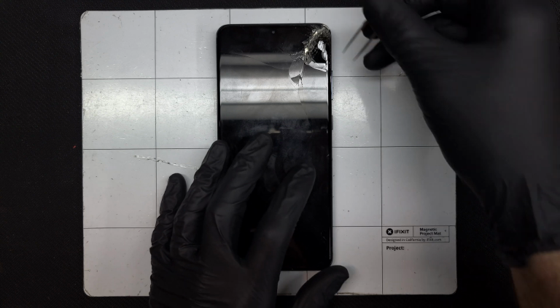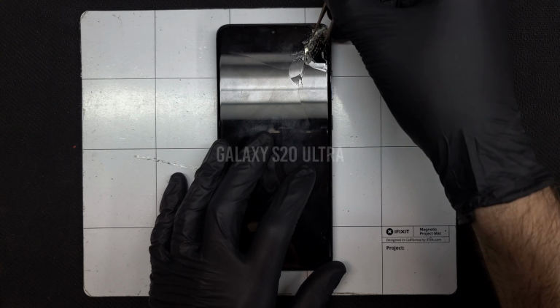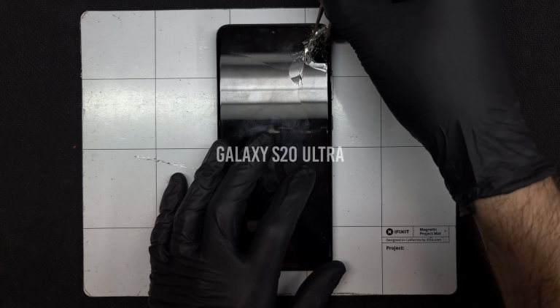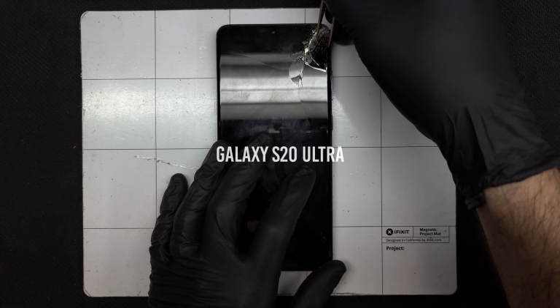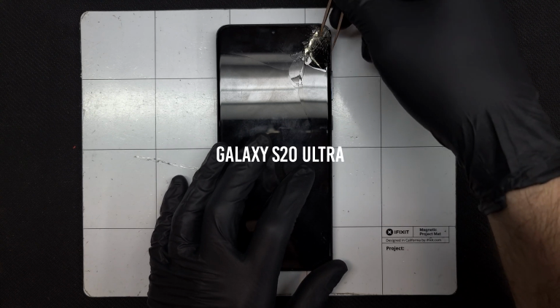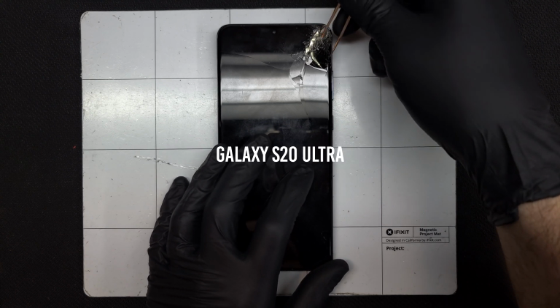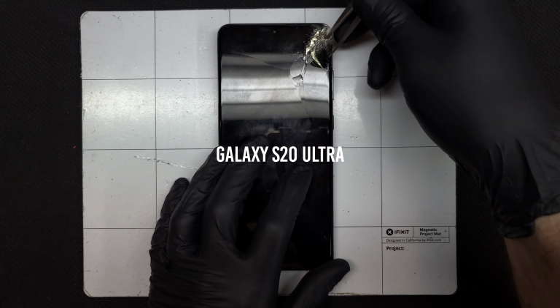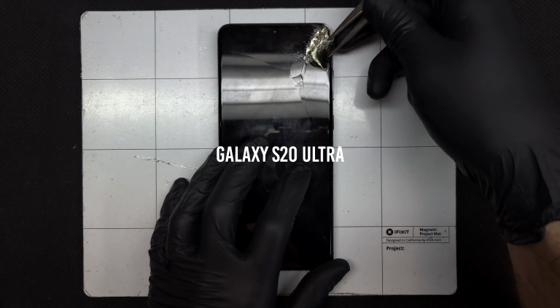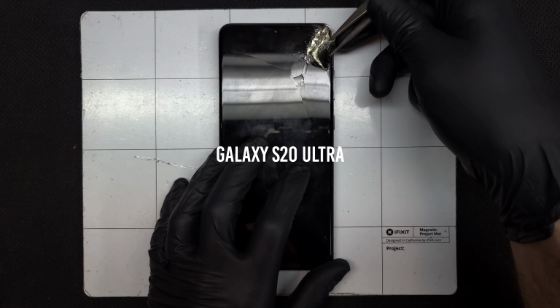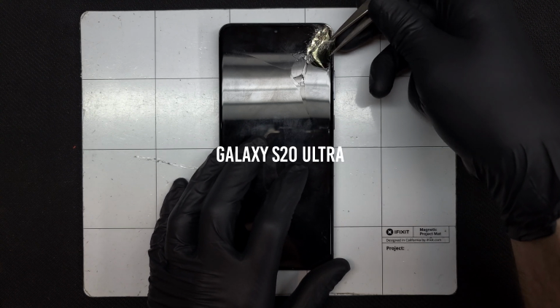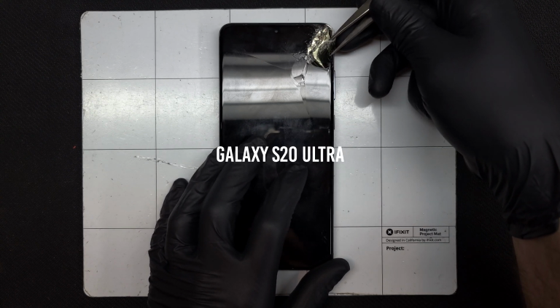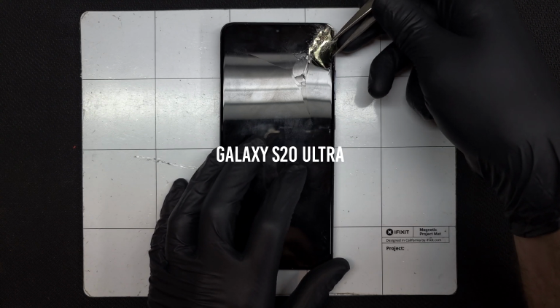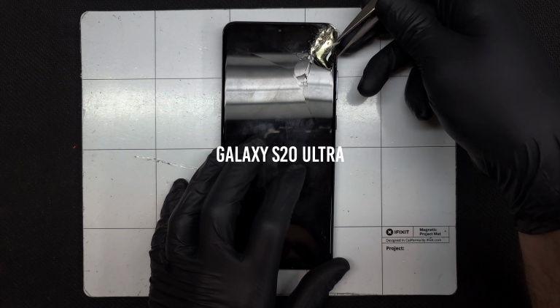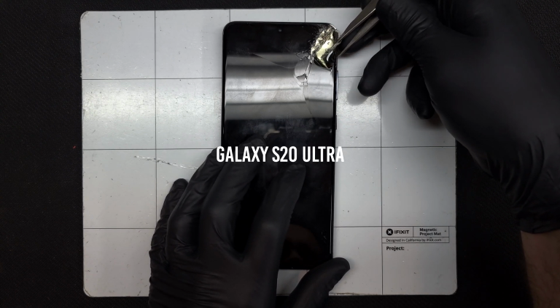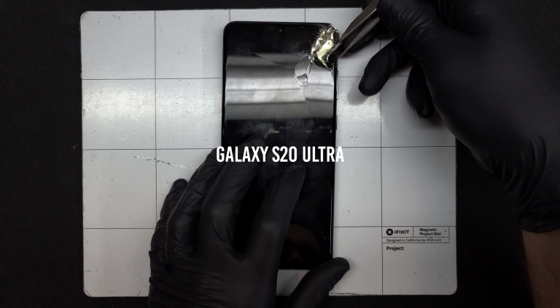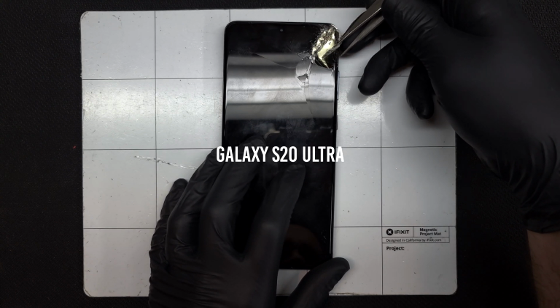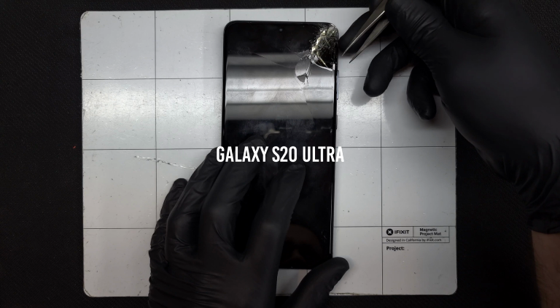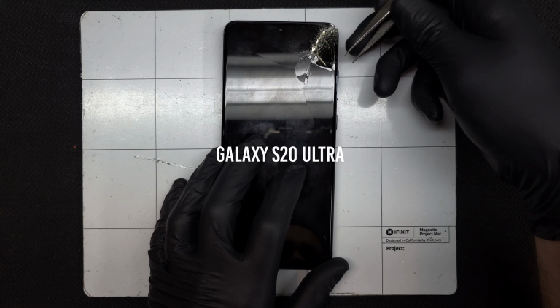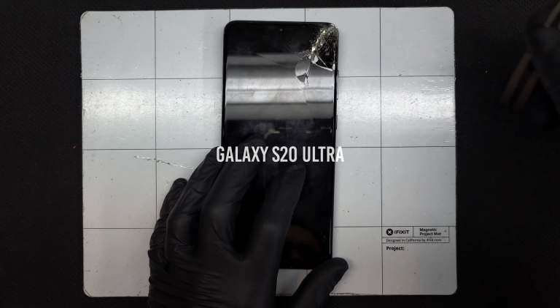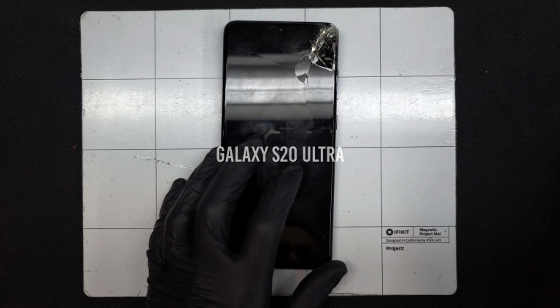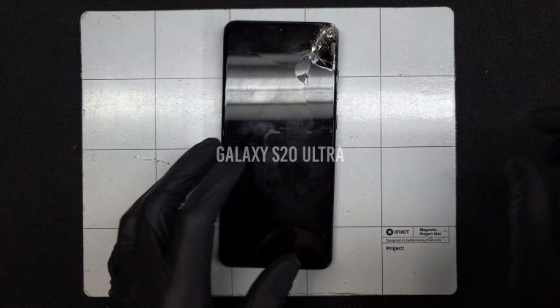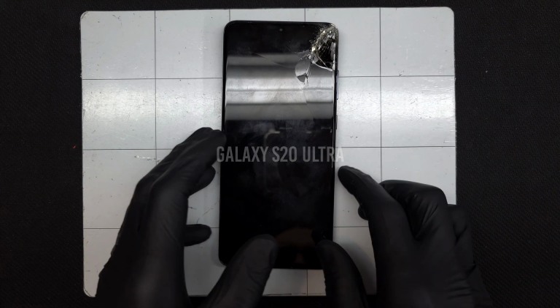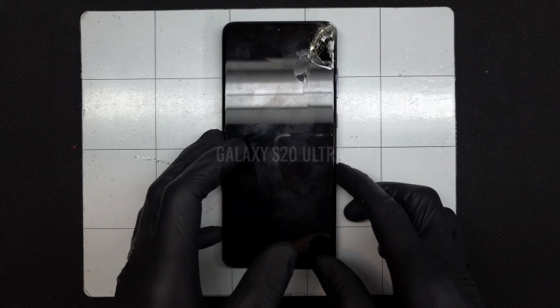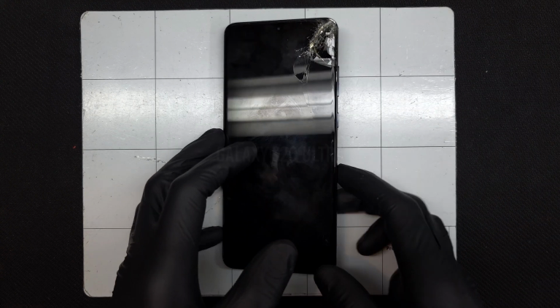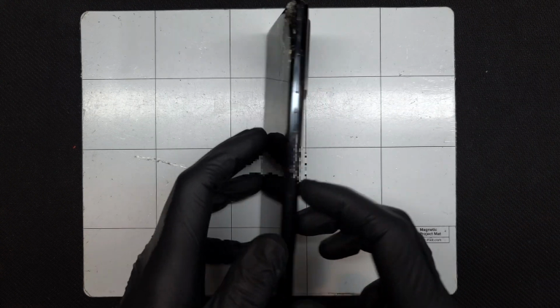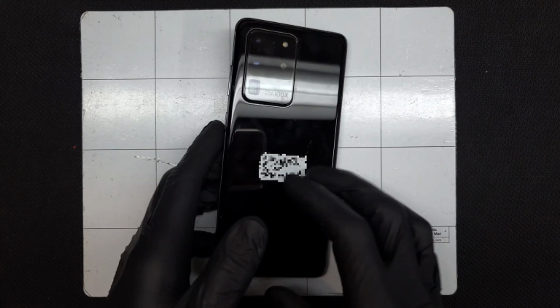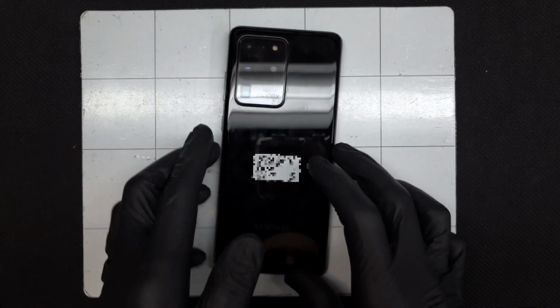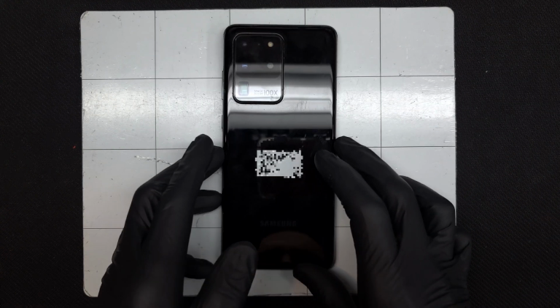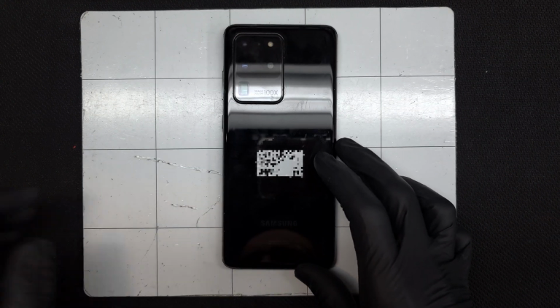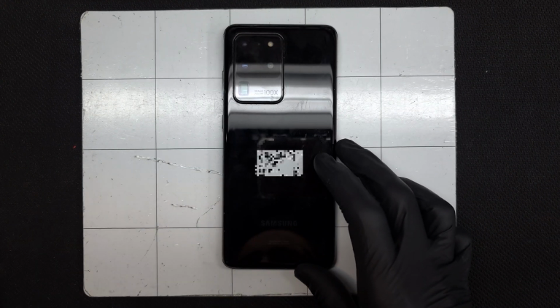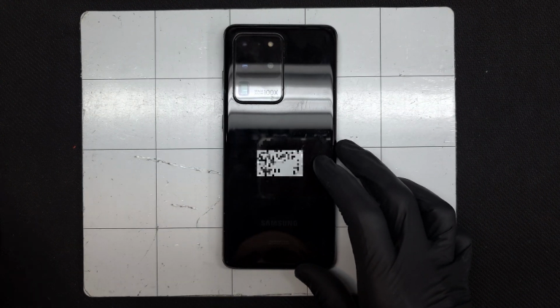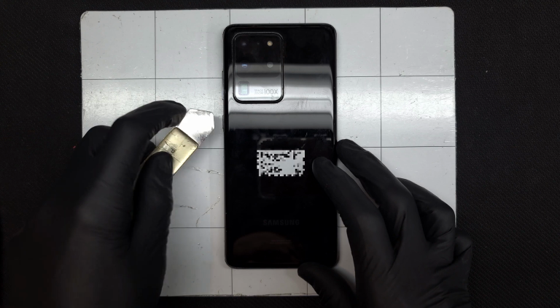The Galaxy S20 Ultra is Samsung's S-Series flagship for 2020, and glass is still glass. Somehow this one was hit hard enough to tear the glass and digitizer away from the OLED panel below it.